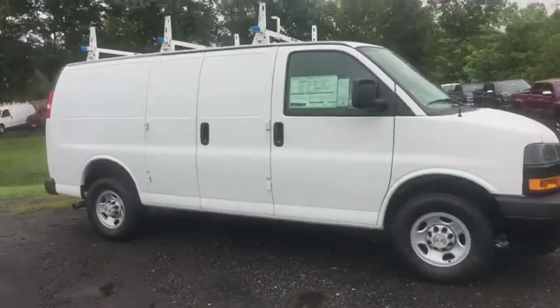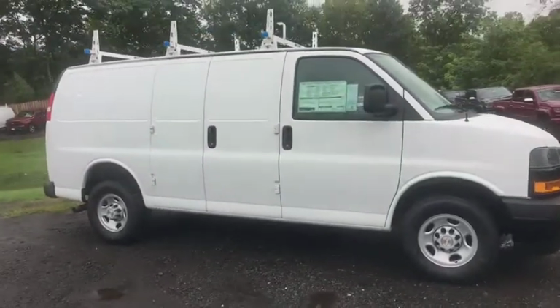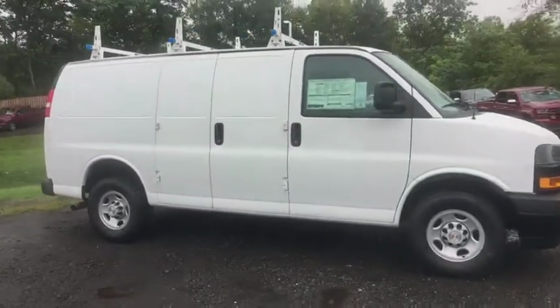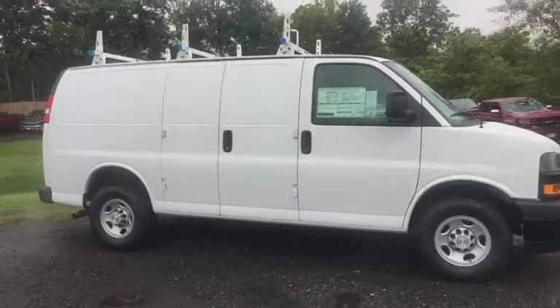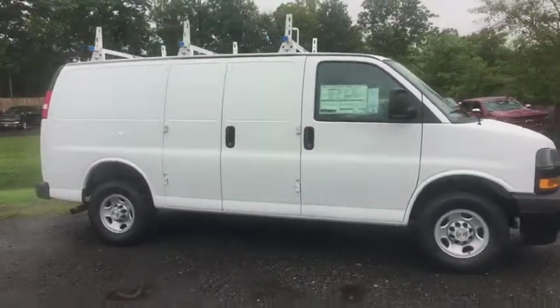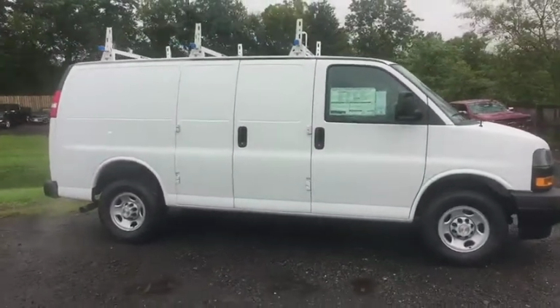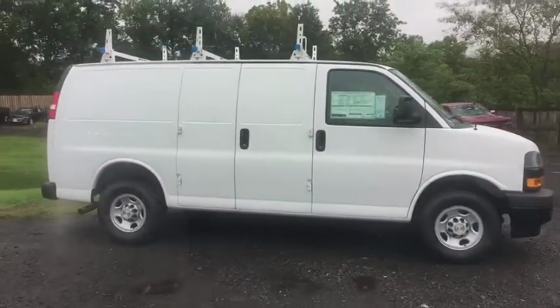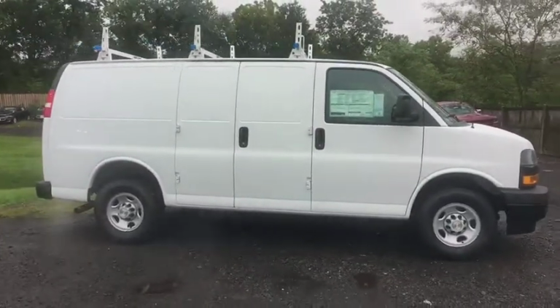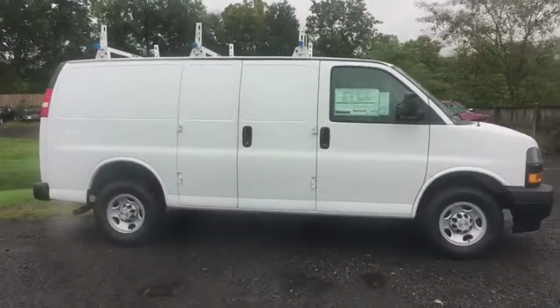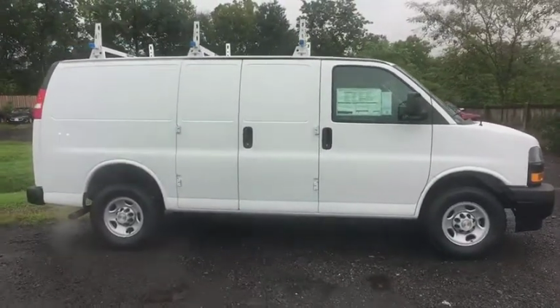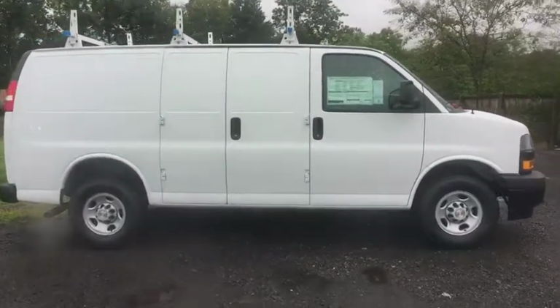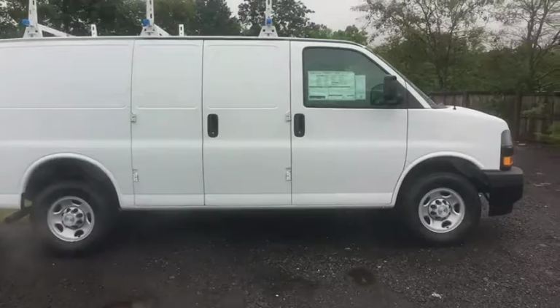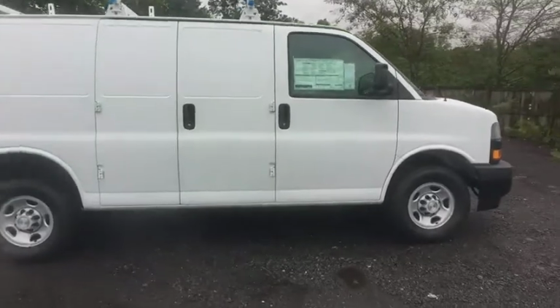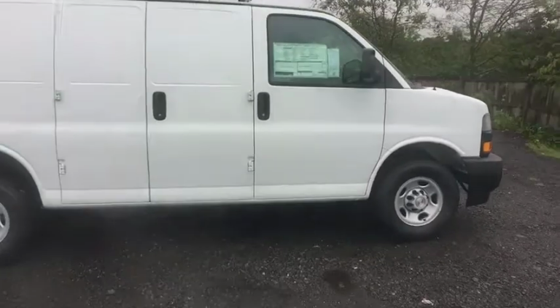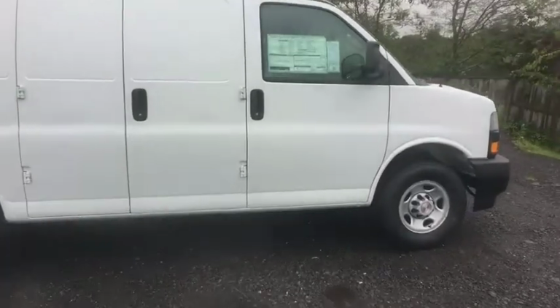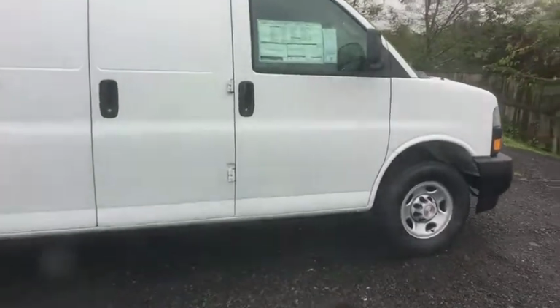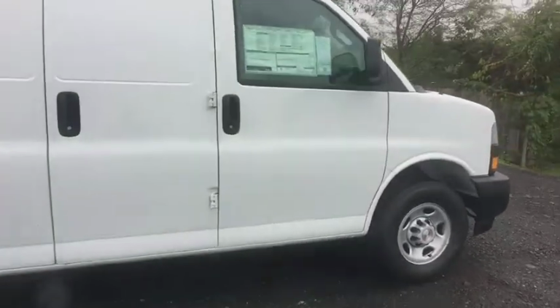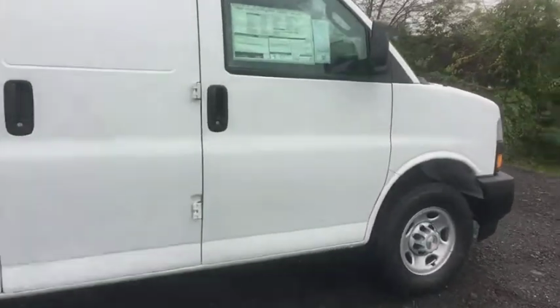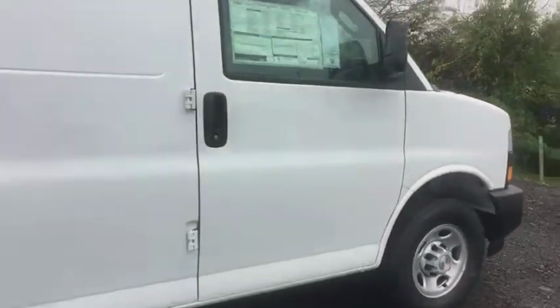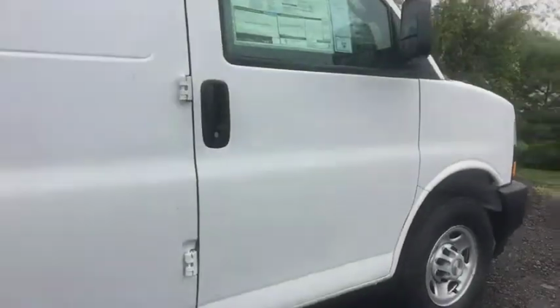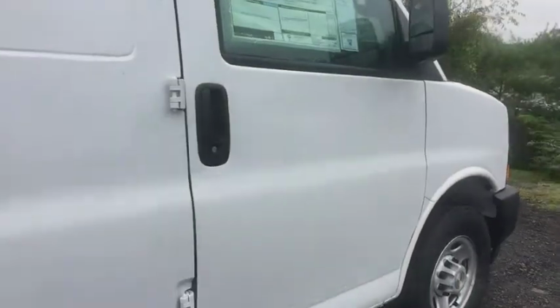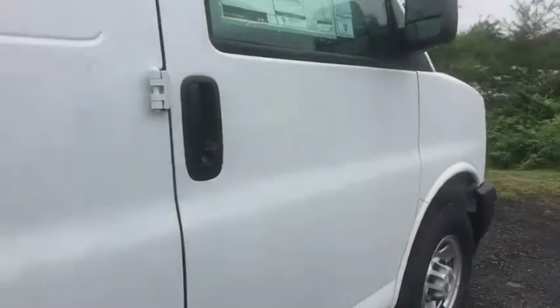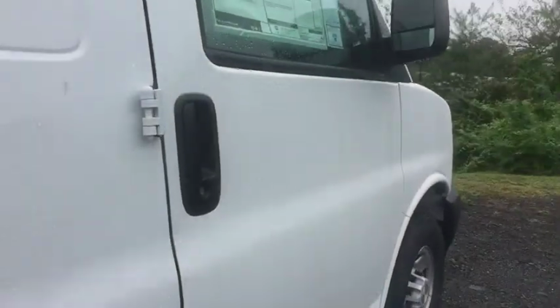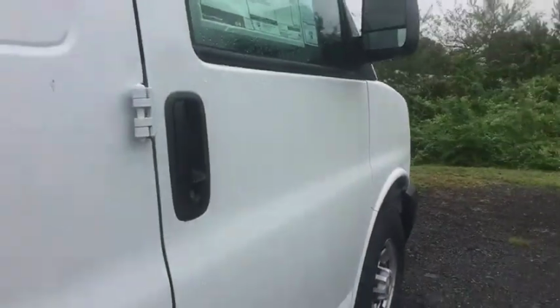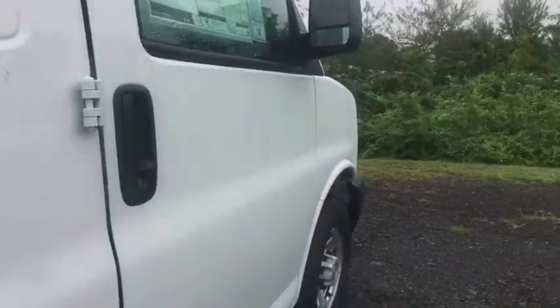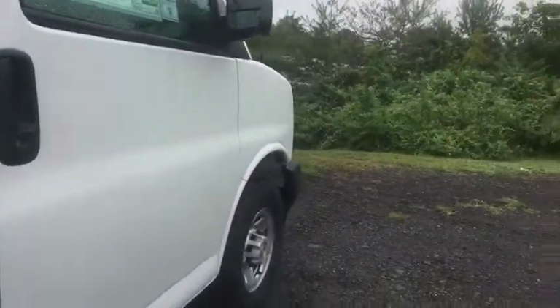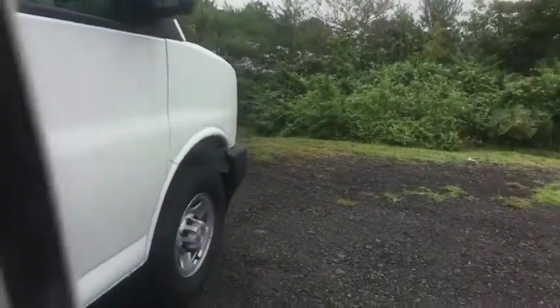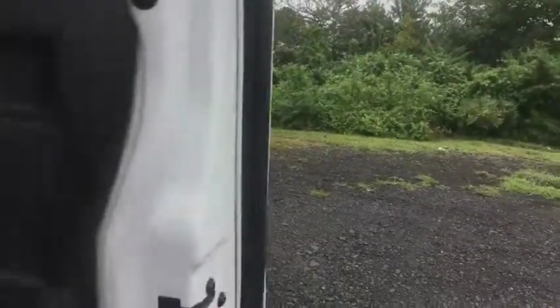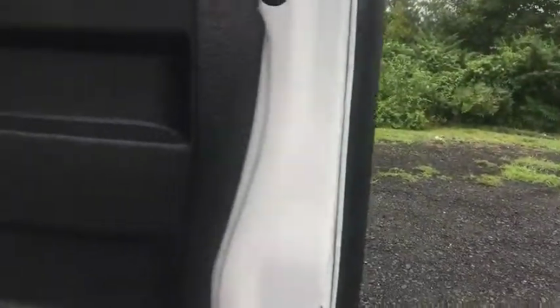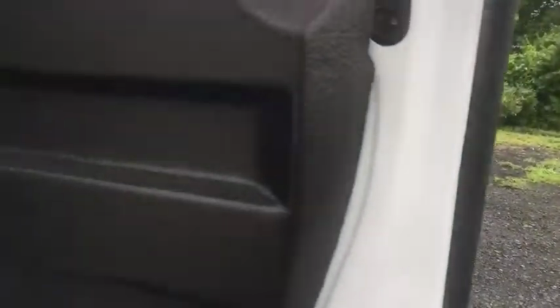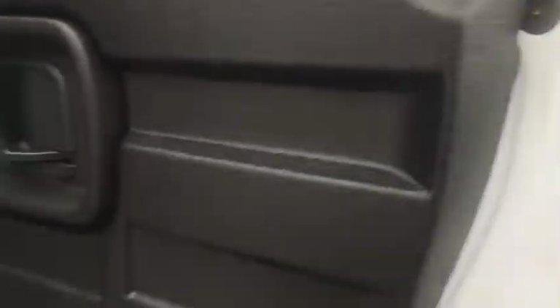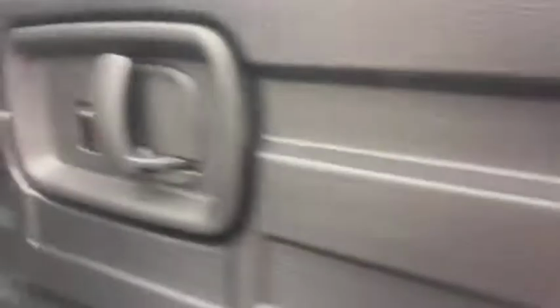Daytime running lamps, rear wheel drive, tire pressure monitoring system. Drive away with a great deal on this vehicle. Call or stop in today.